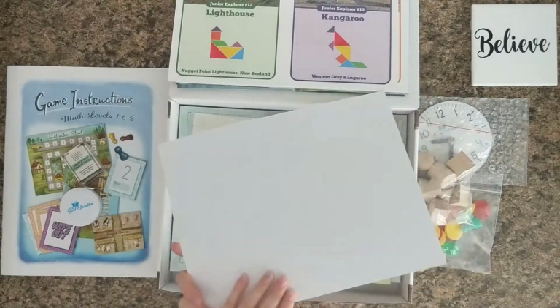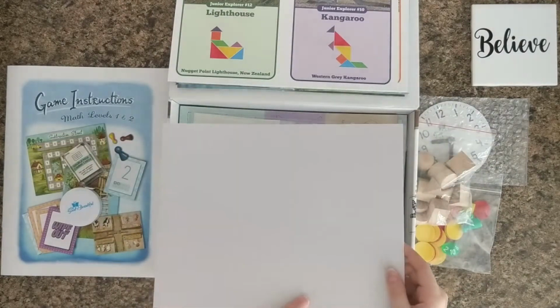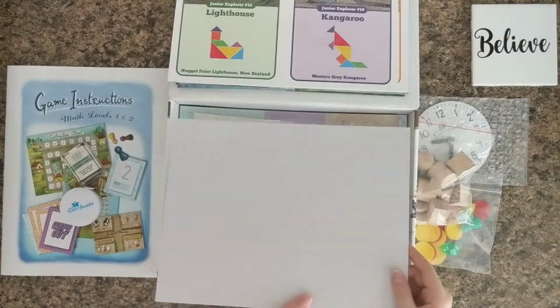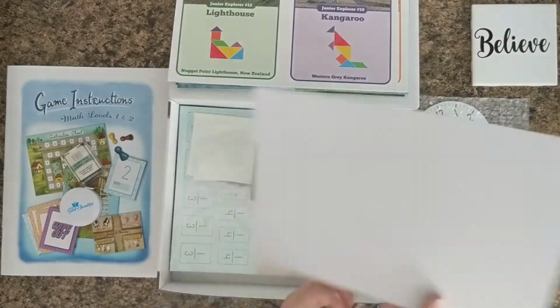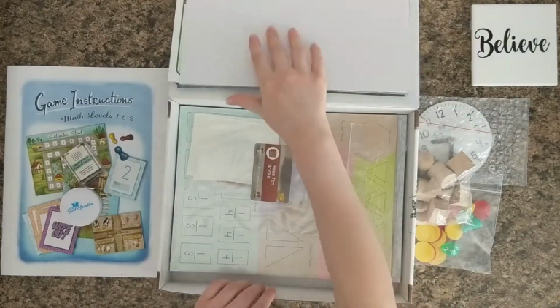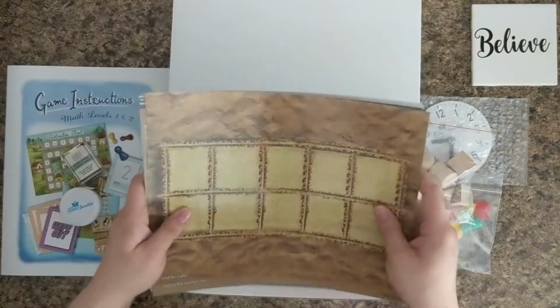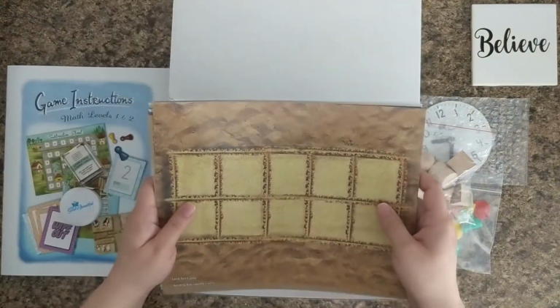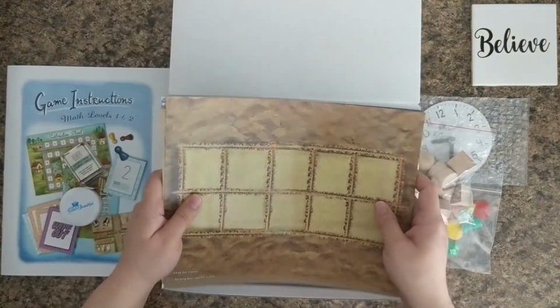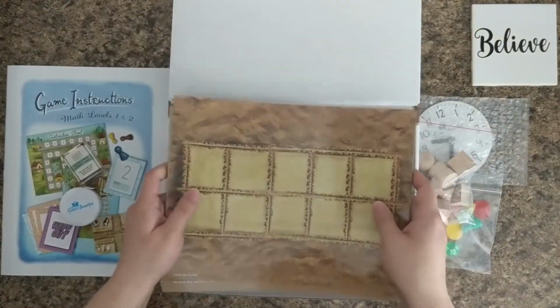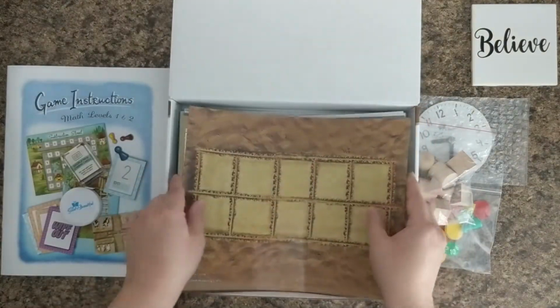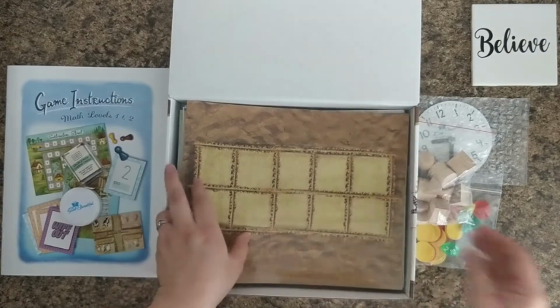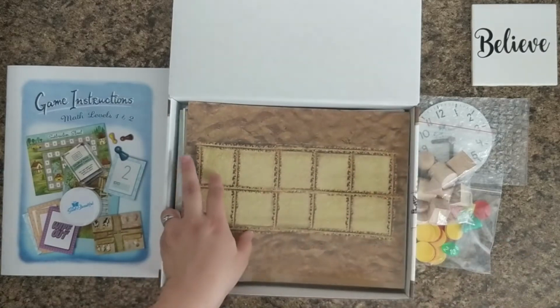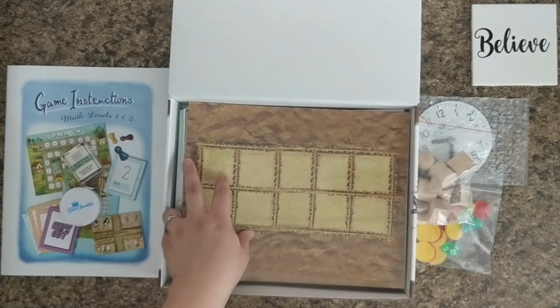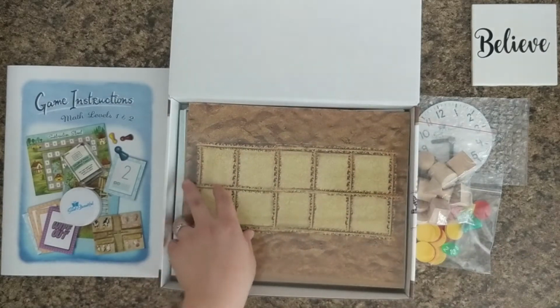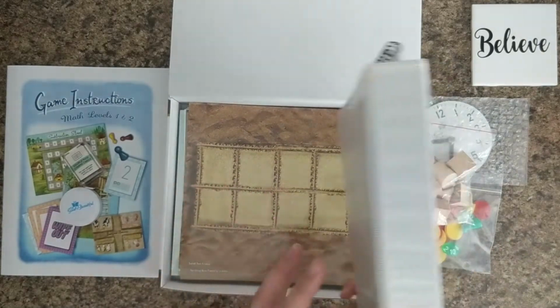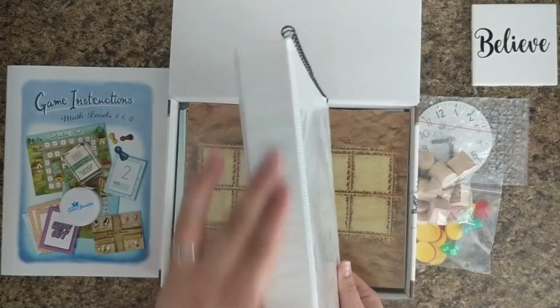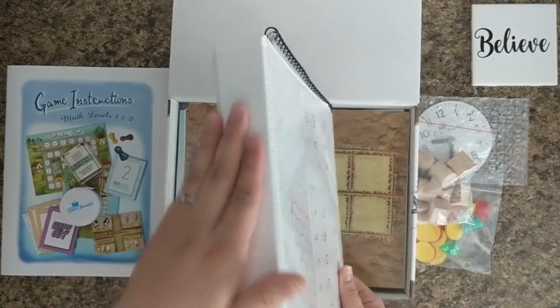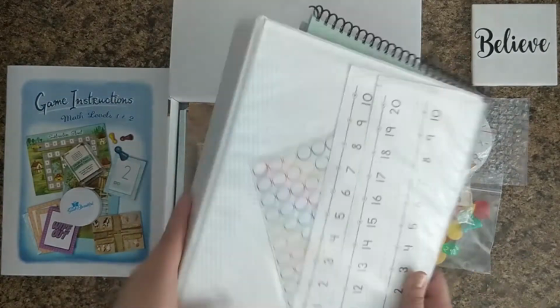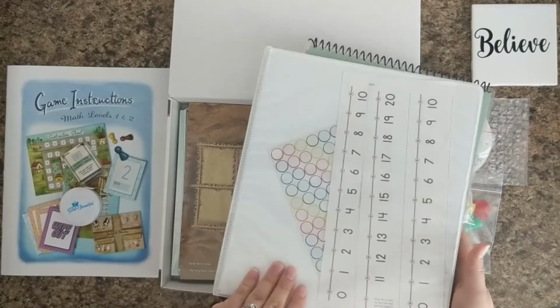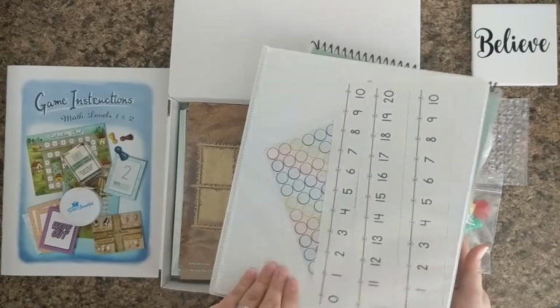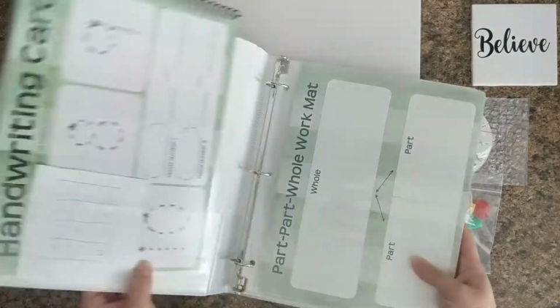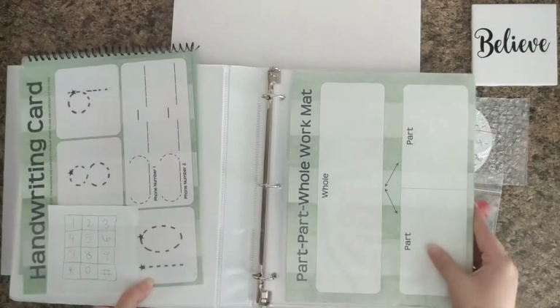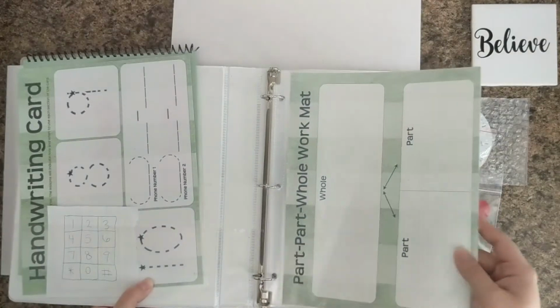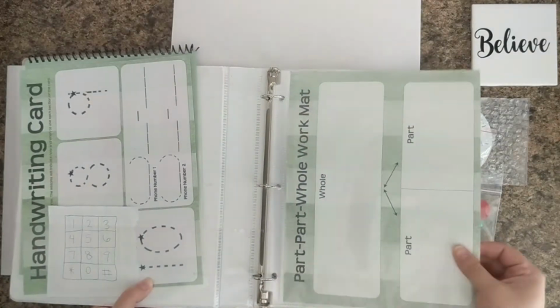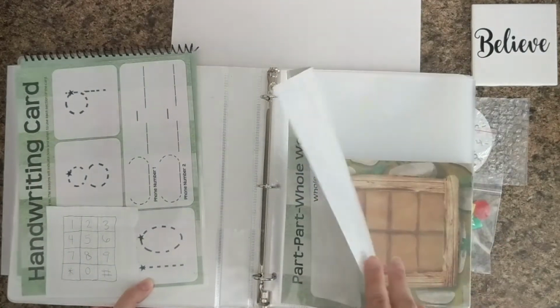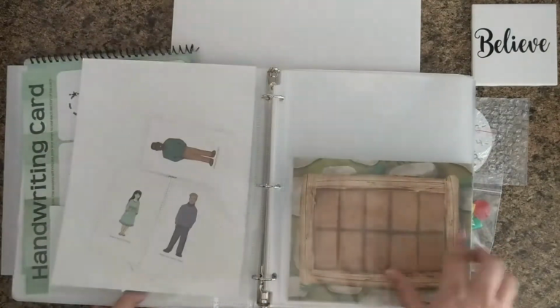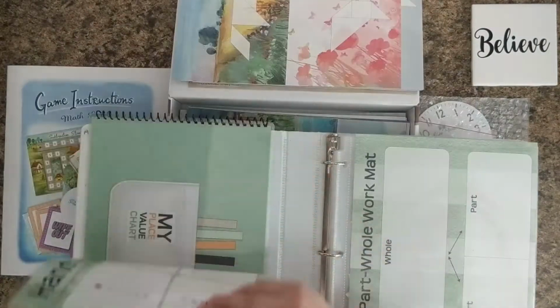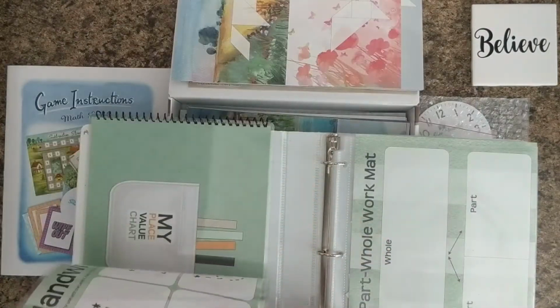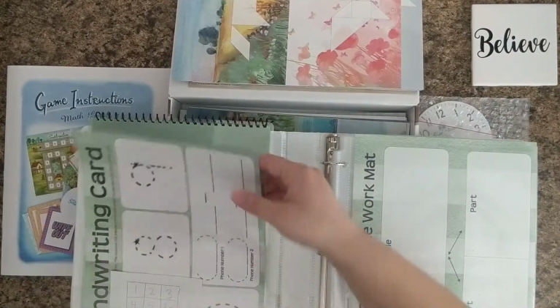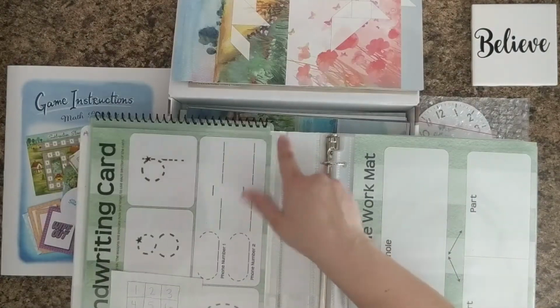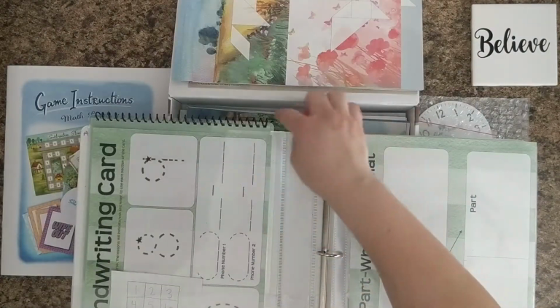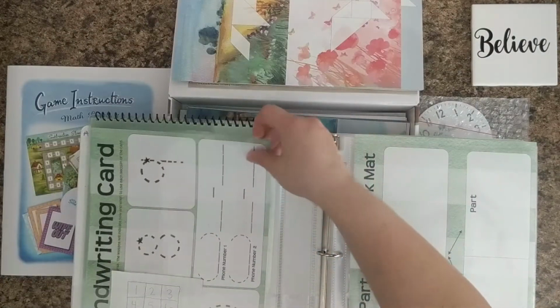There's just a cardboard piece on the back. The way I'm going to store these is like I did with Level K — I just have a binder that I put them in page protectors, and then I had the place value chart, which you'll see farther in the box.